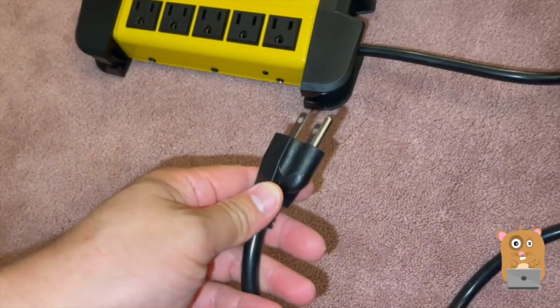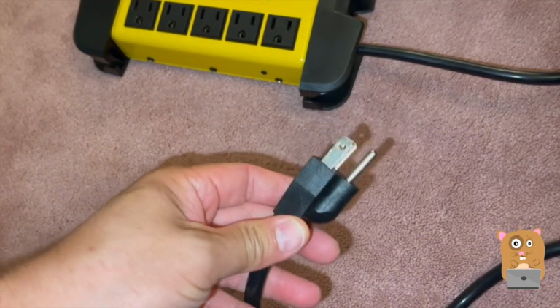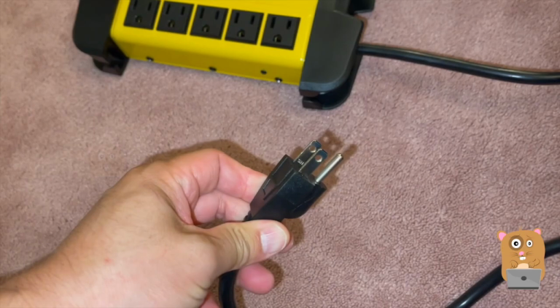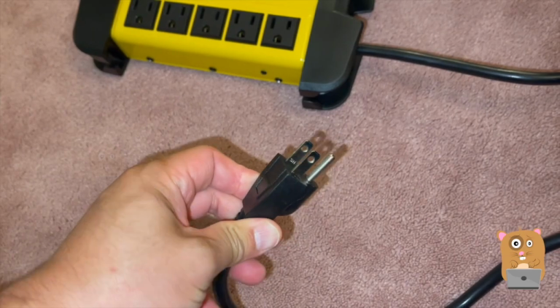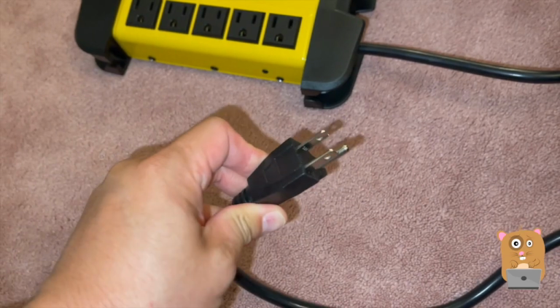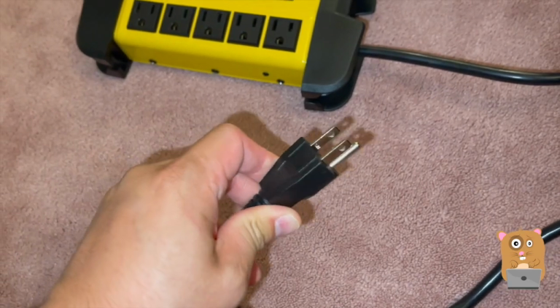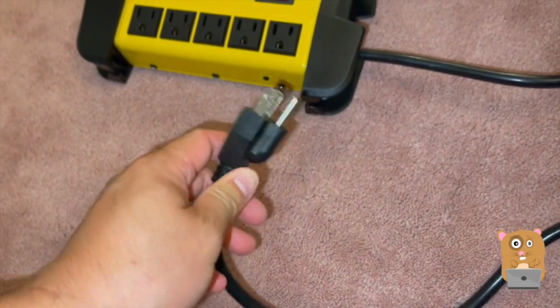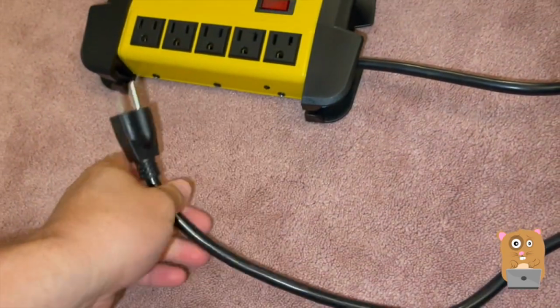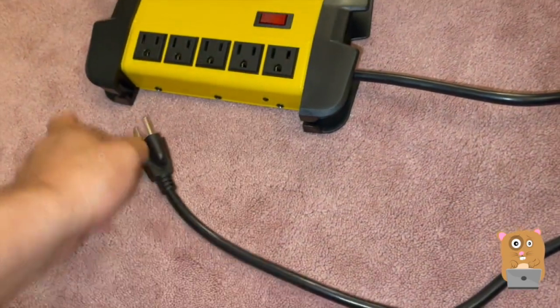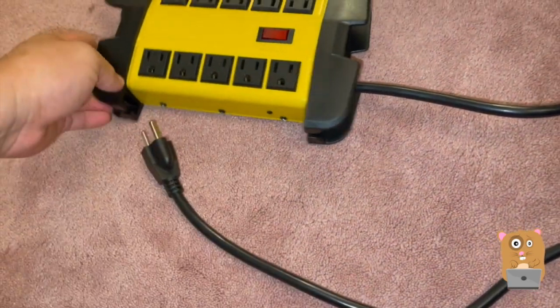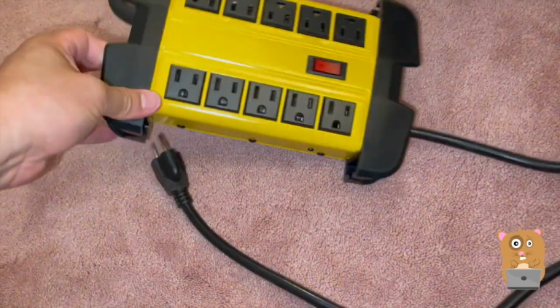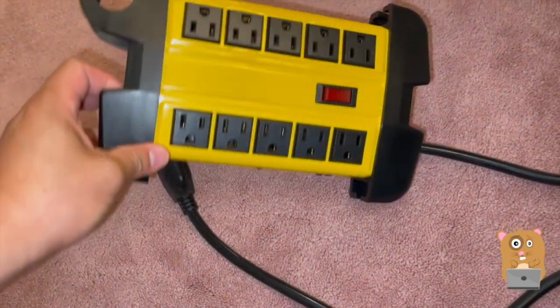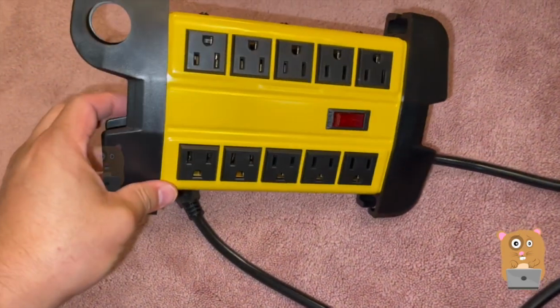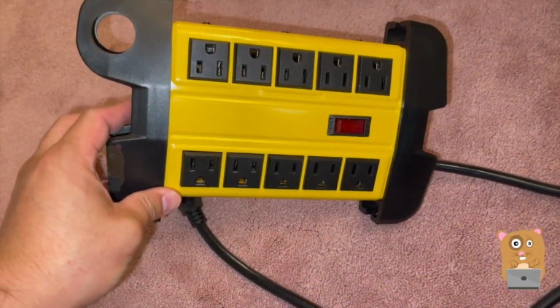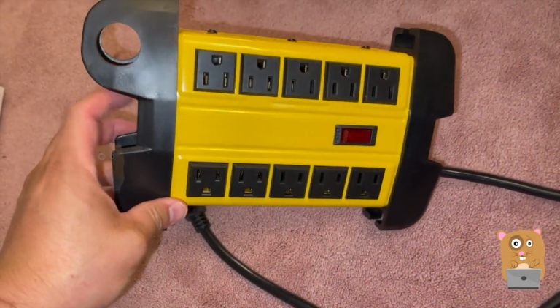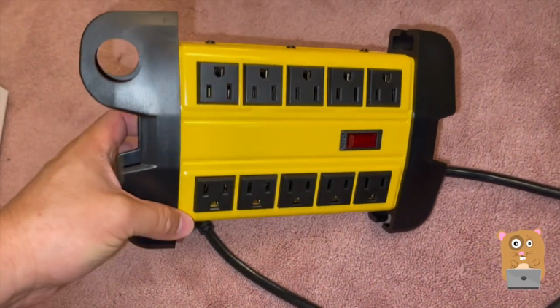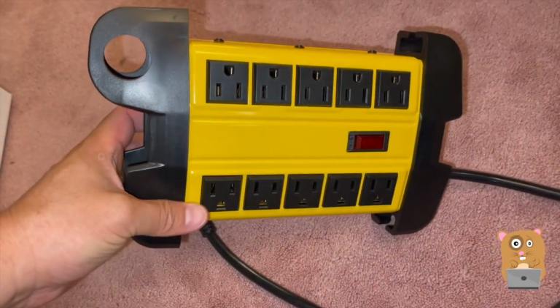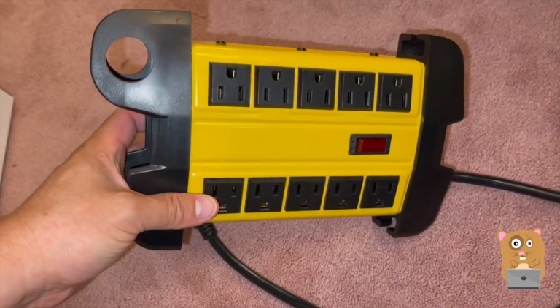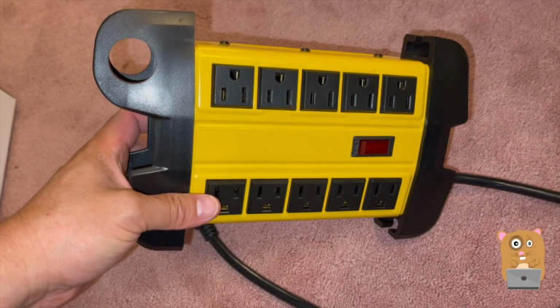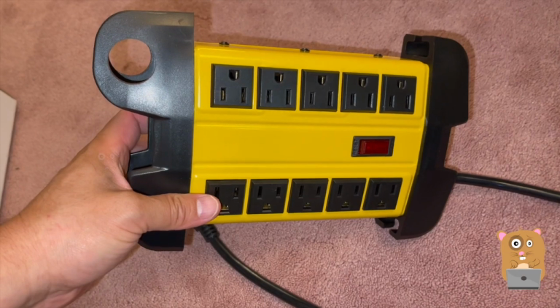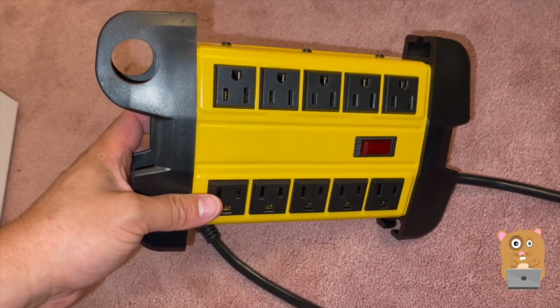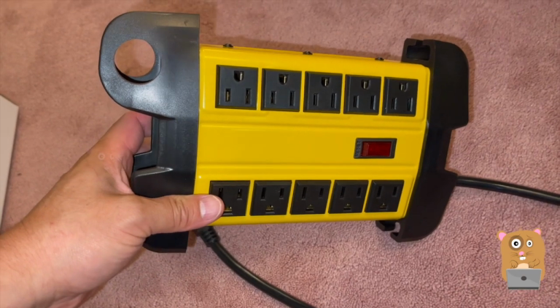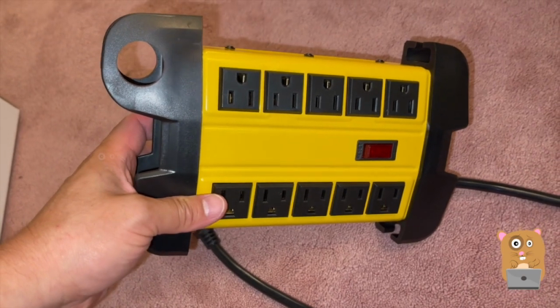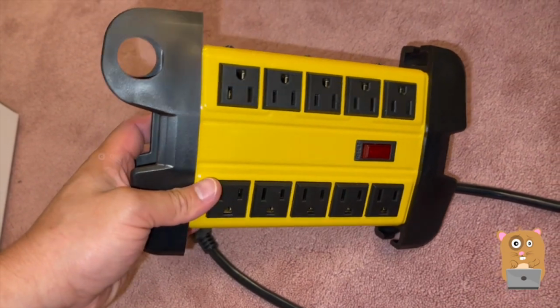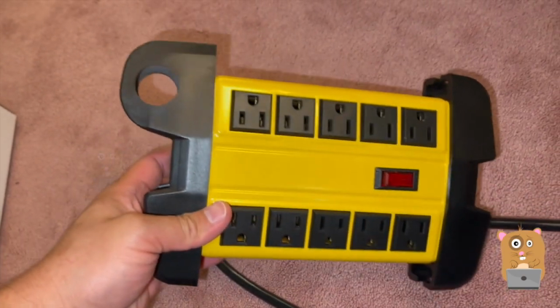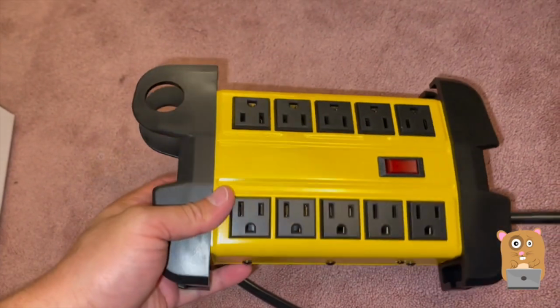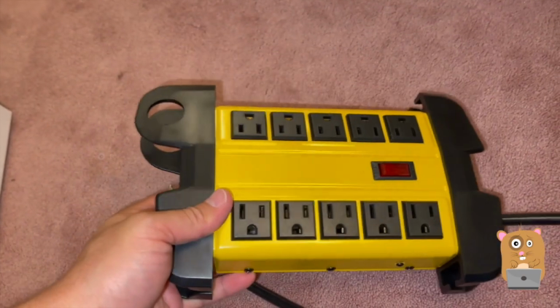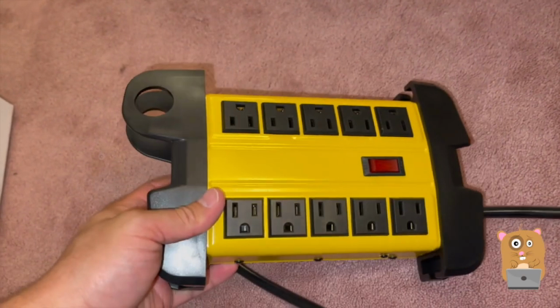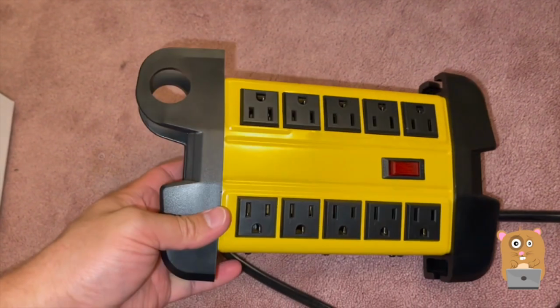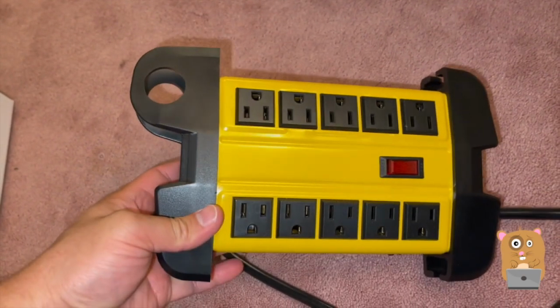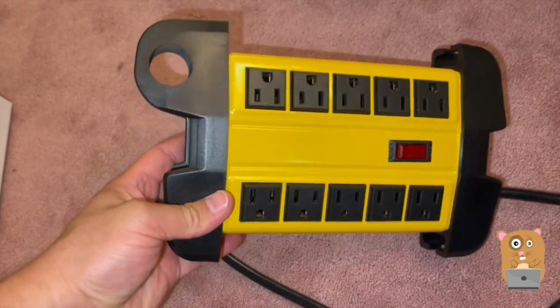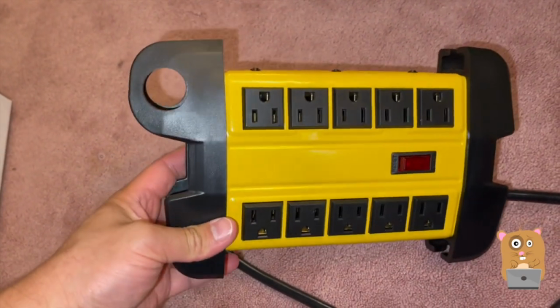One thing I wish it had was a right angle plug. This item costs about $25 — under $25 if you apply an Amazon discount. I'll place the link in the description below.